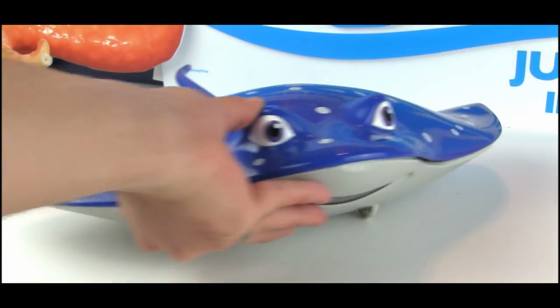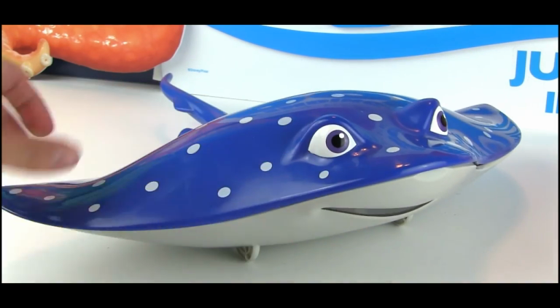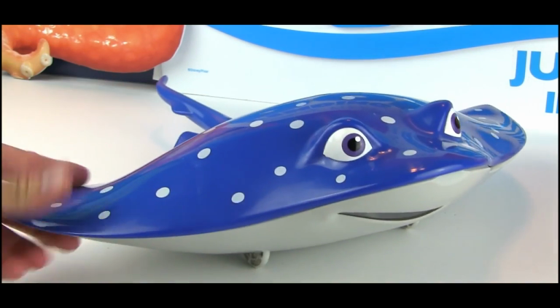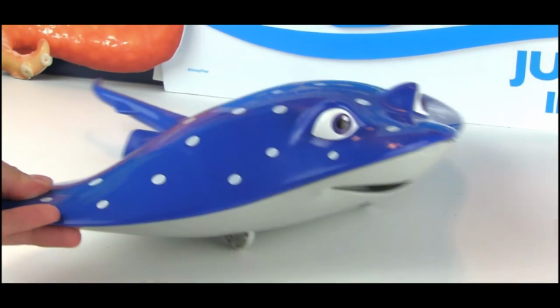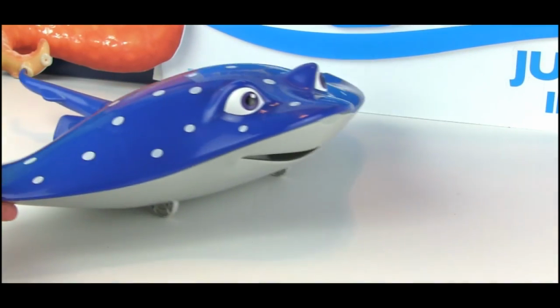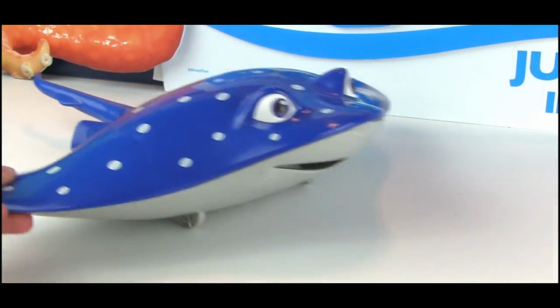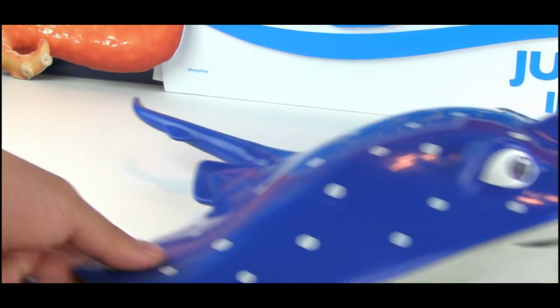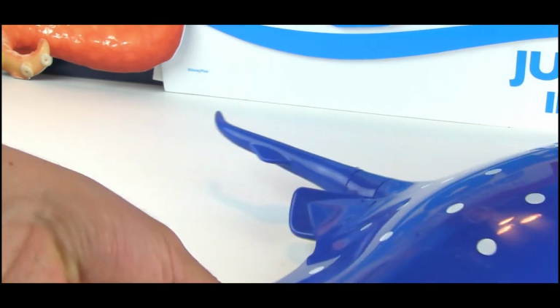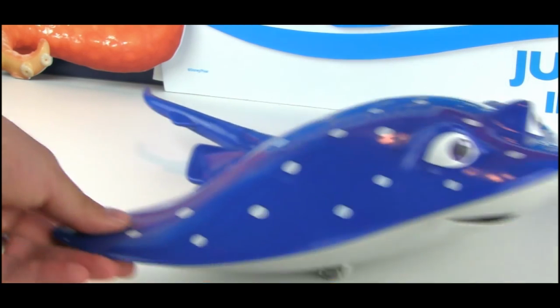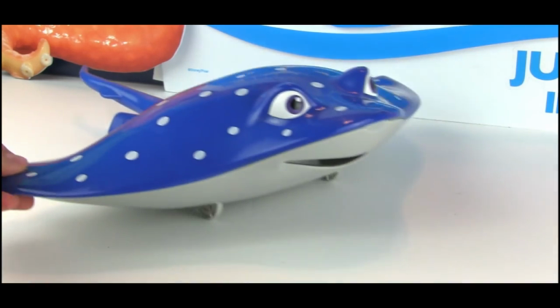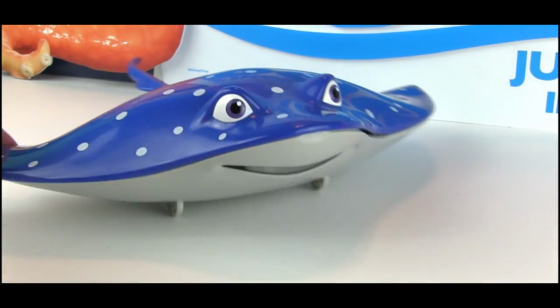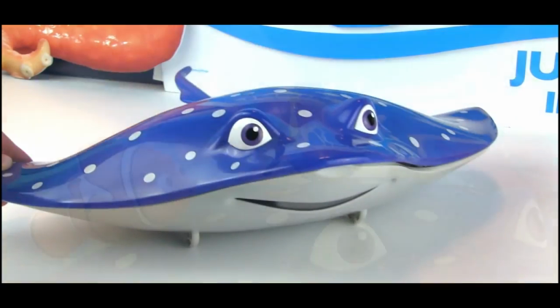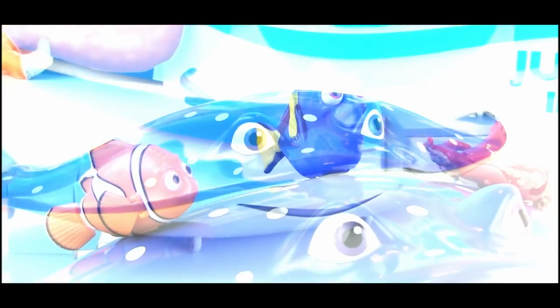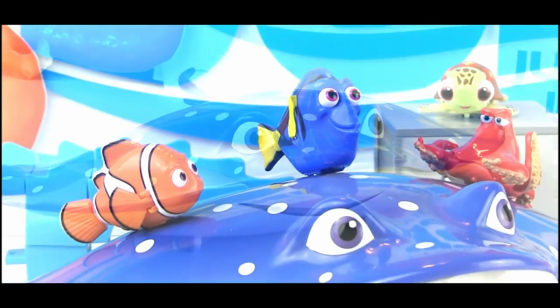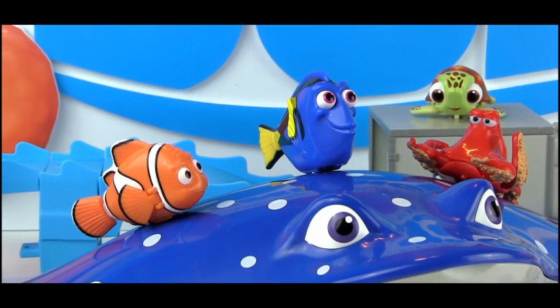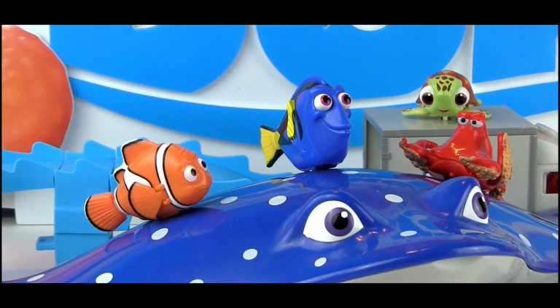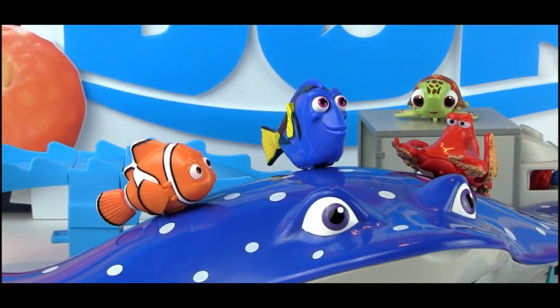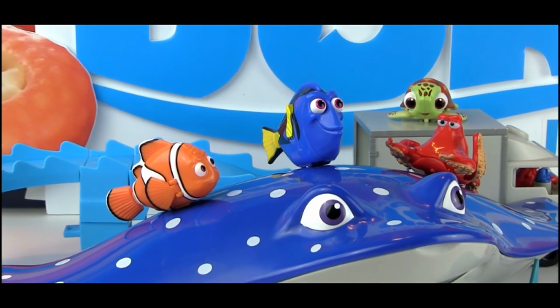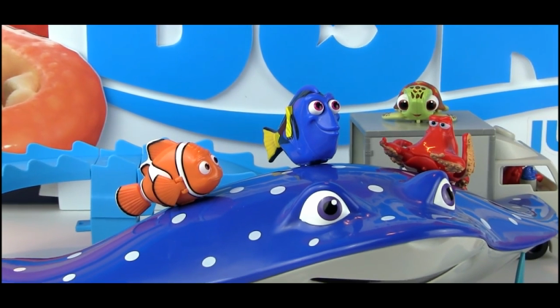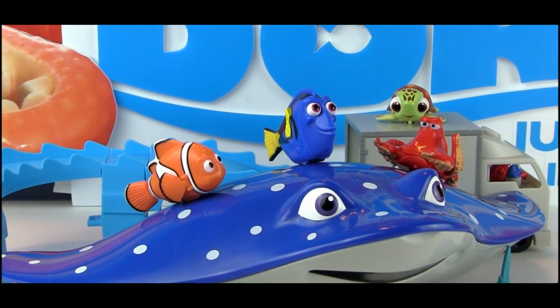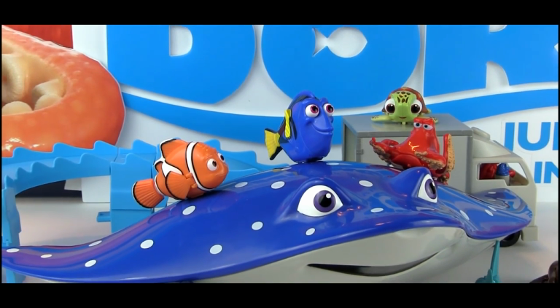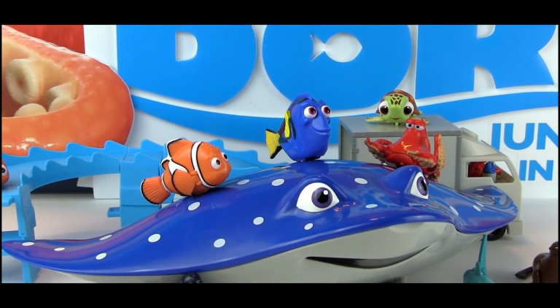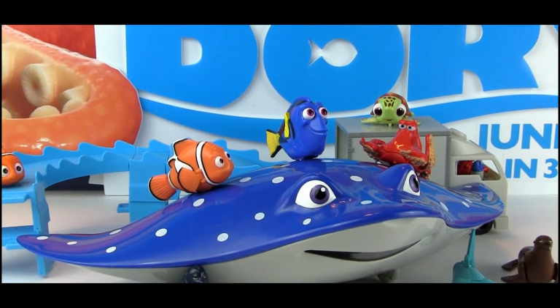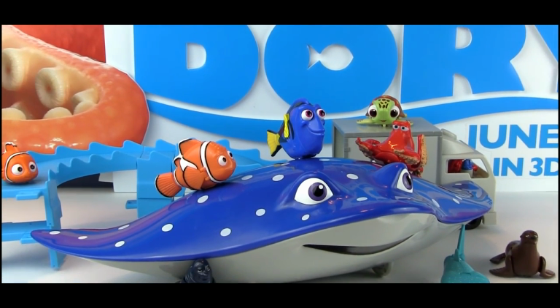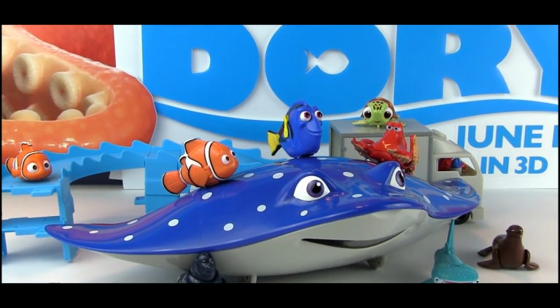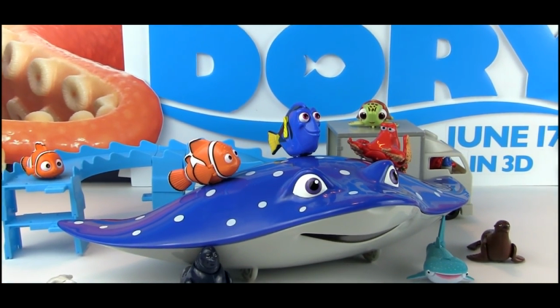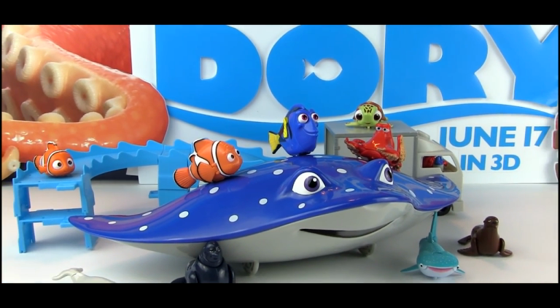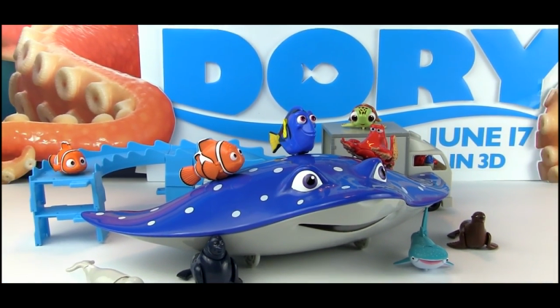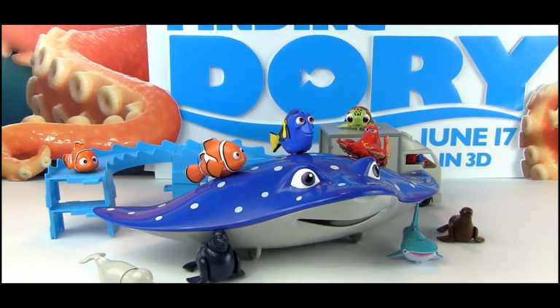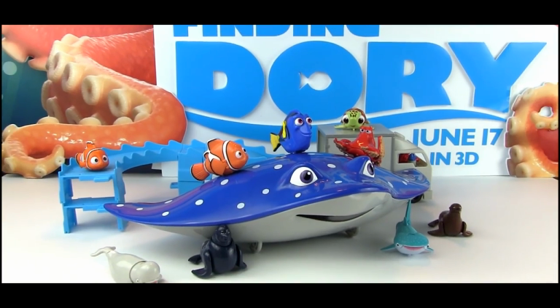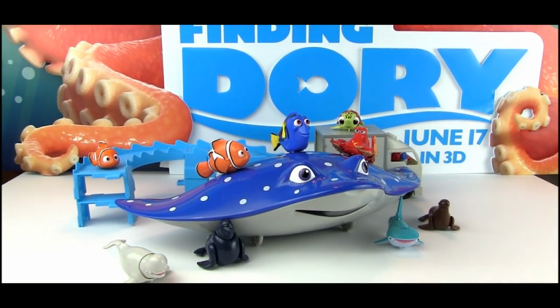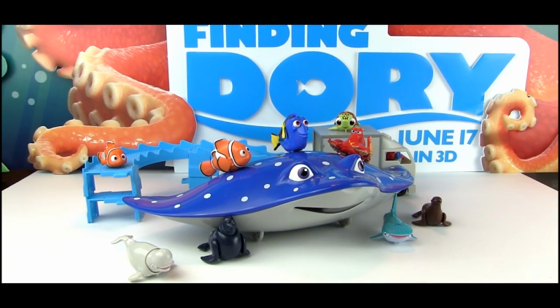You can find this fantastic collection of Swiggle Fish at Walmart, Target, and Toys R Us — they are all over the place. I highly recommend them; they are super fun. If you're looking for more details and photos, visit danthepixarfan.com for my full write-up and review.